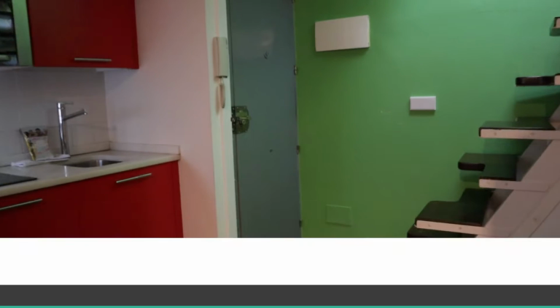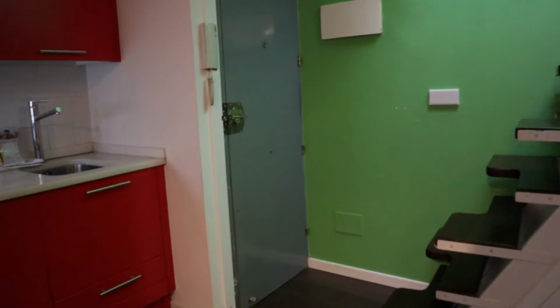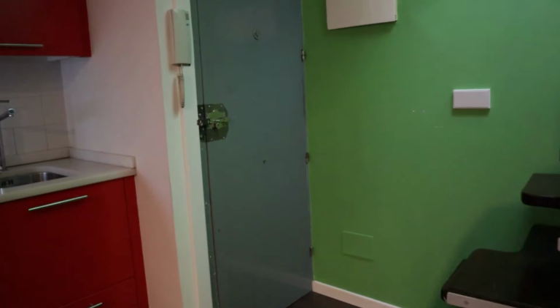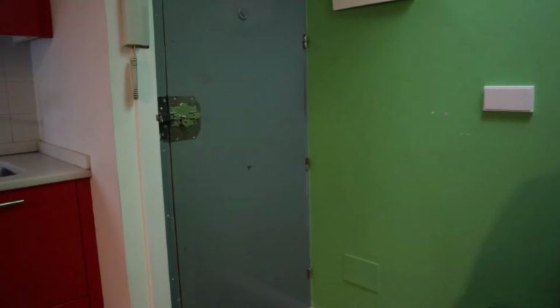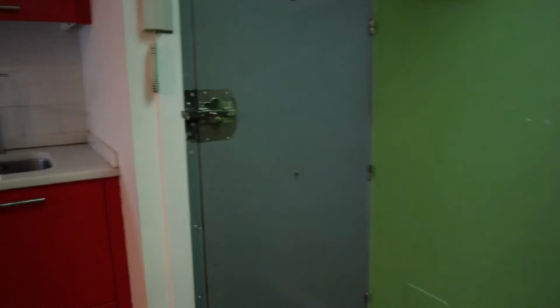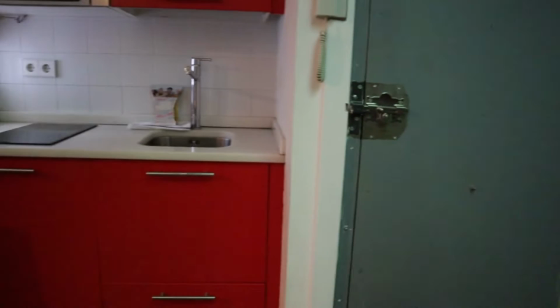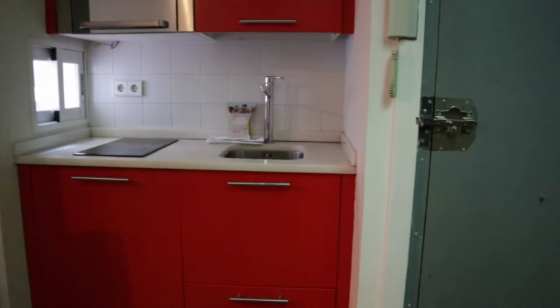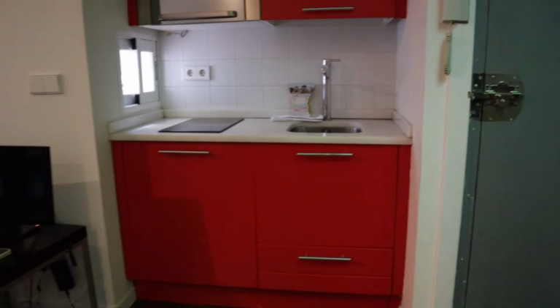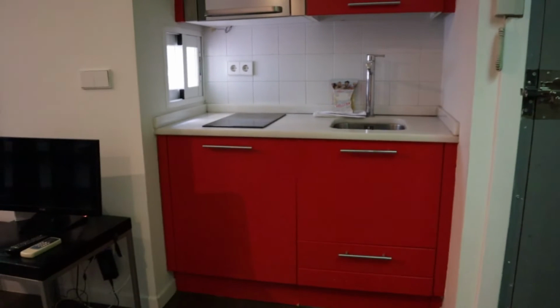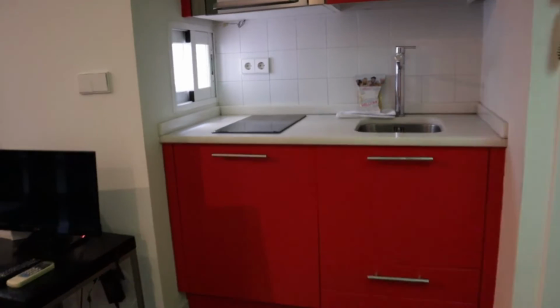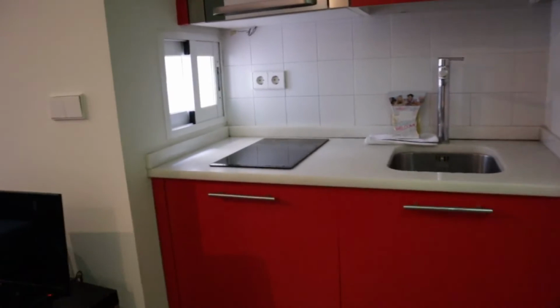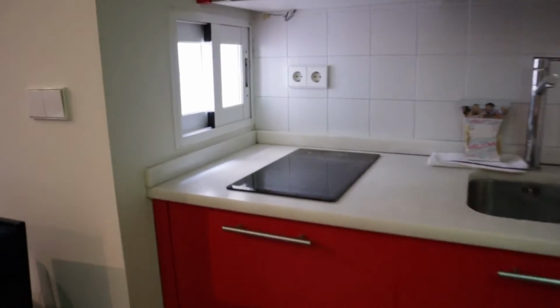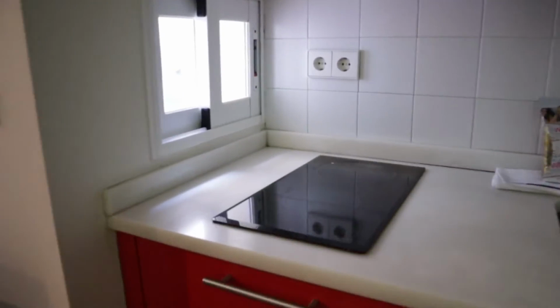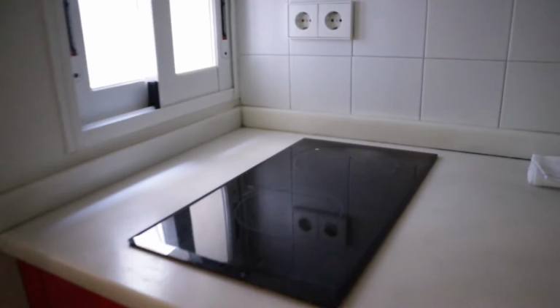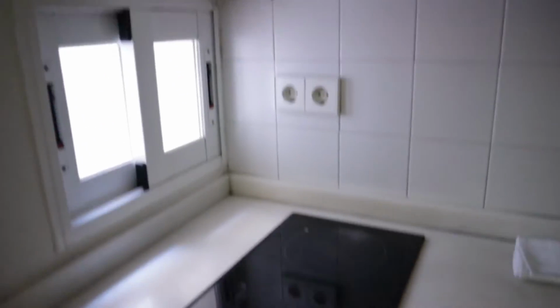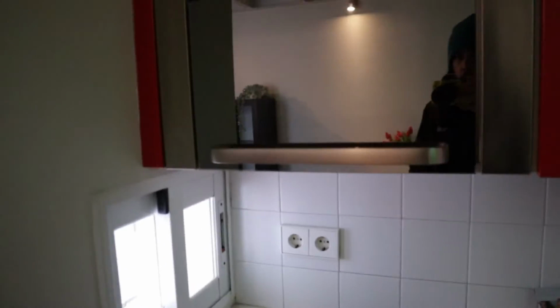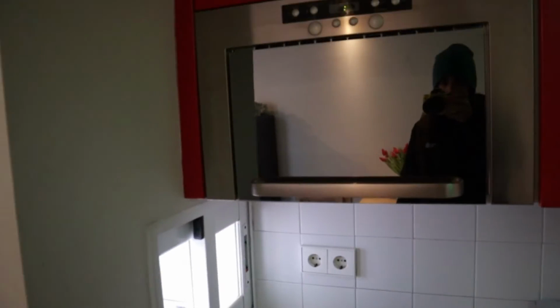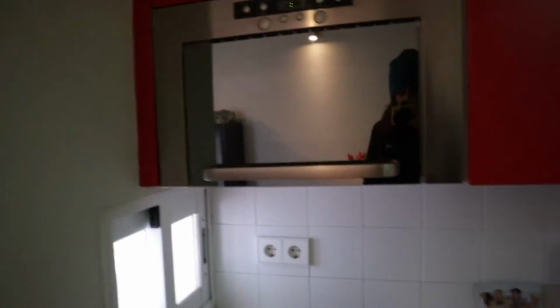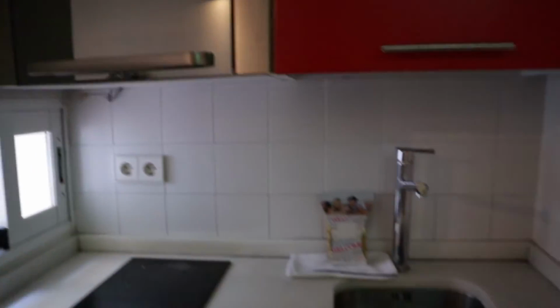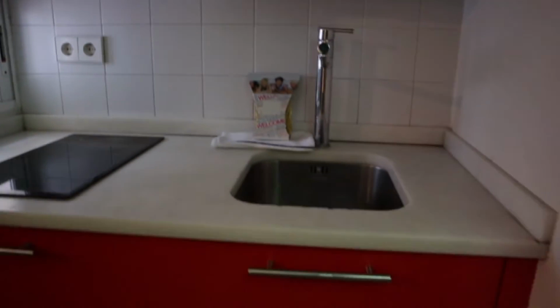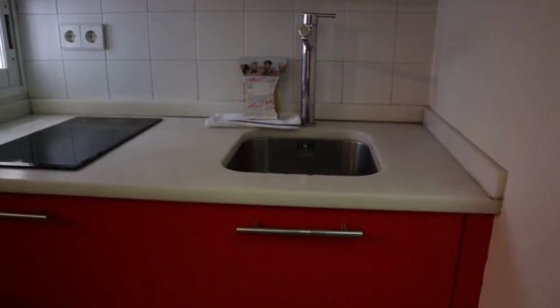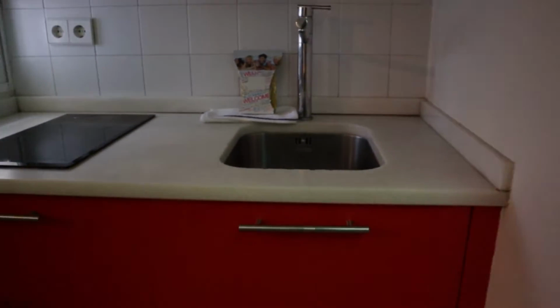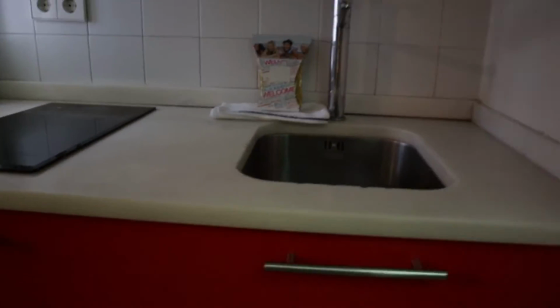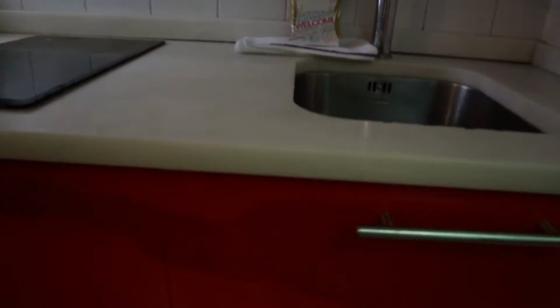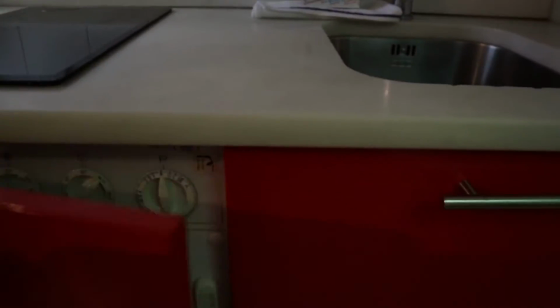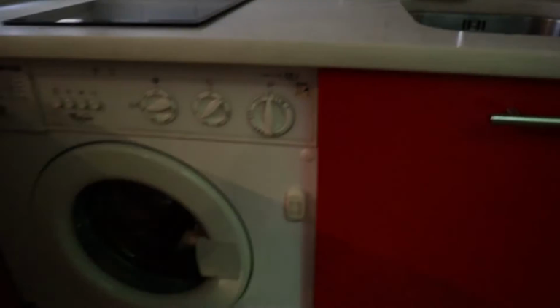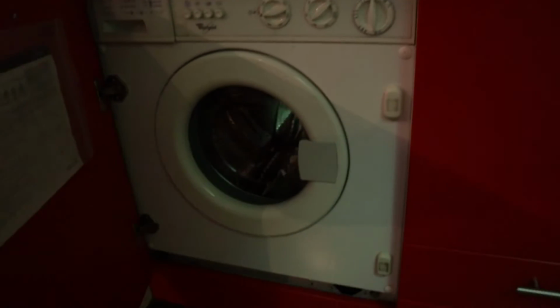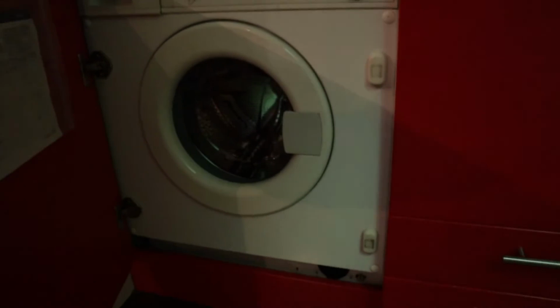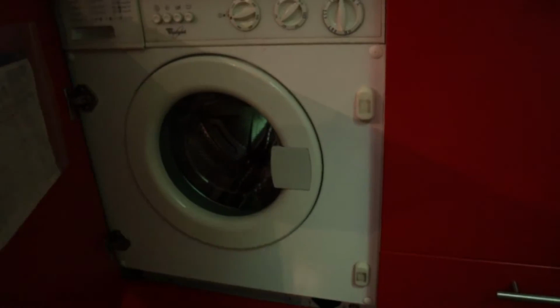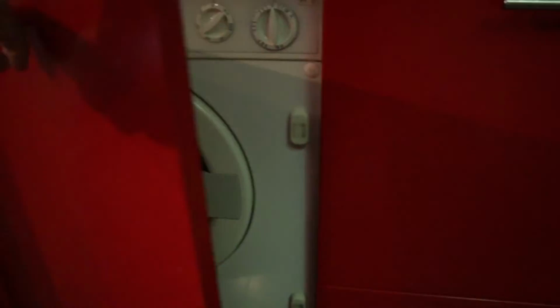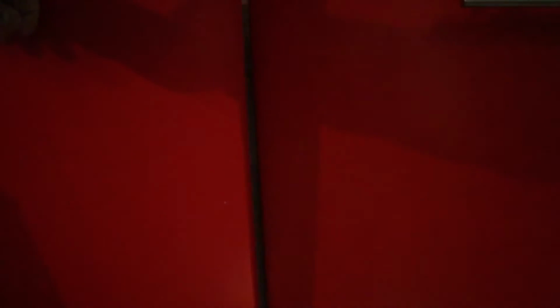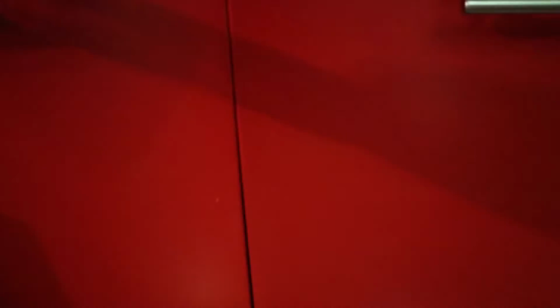As an entrance door, this is when we enter. We found the kitchen area of the apartment with two stoves, microwave, the sink, and washing machine.